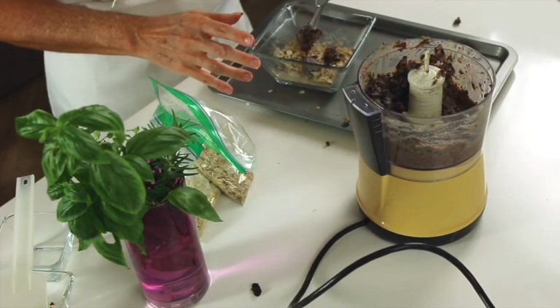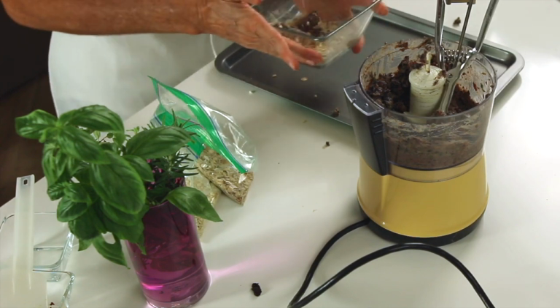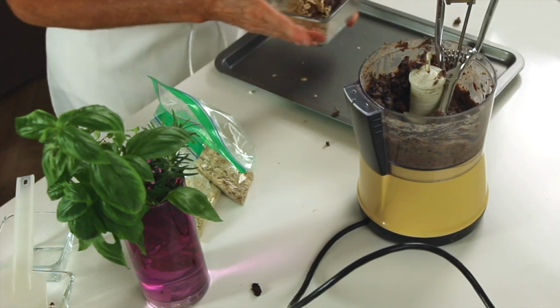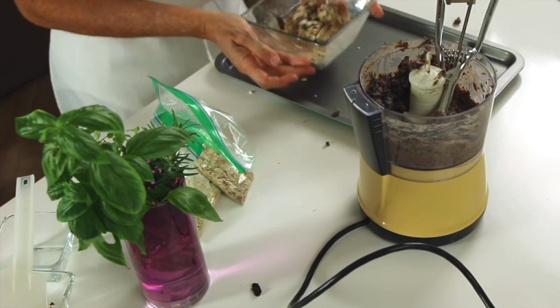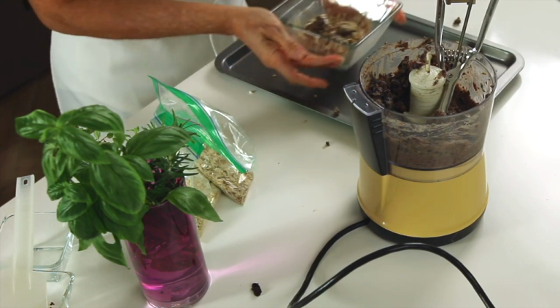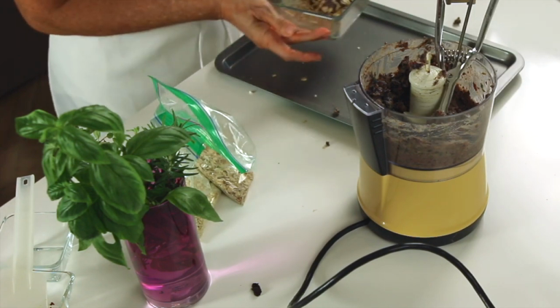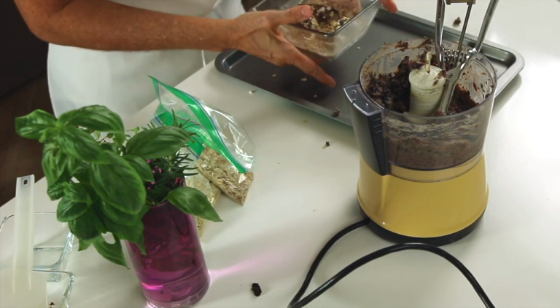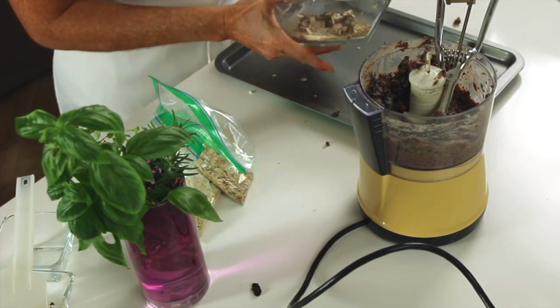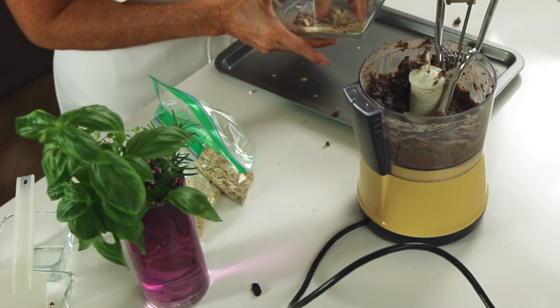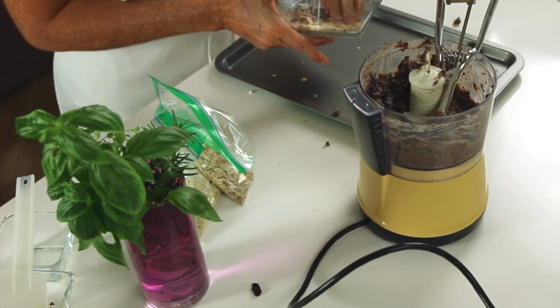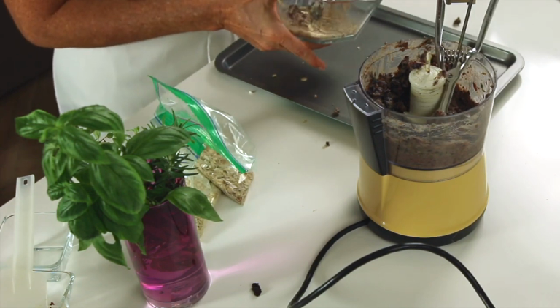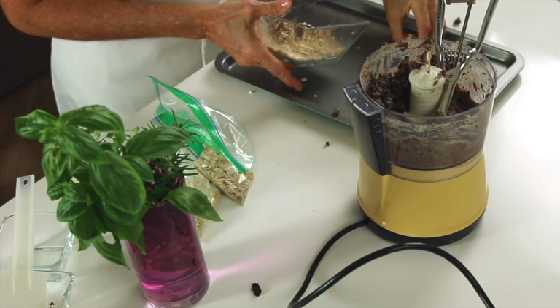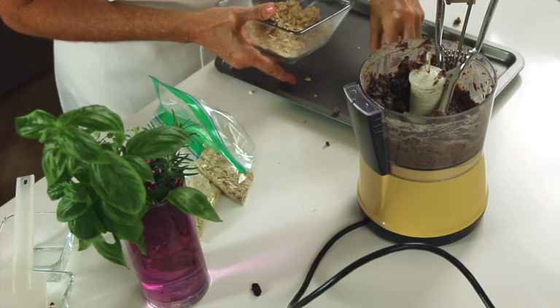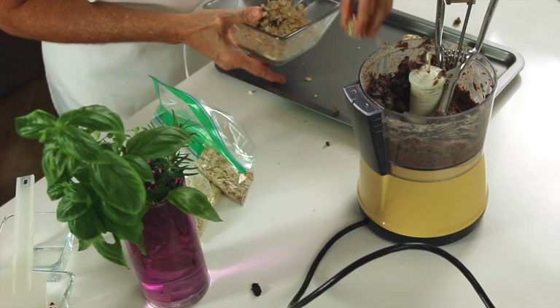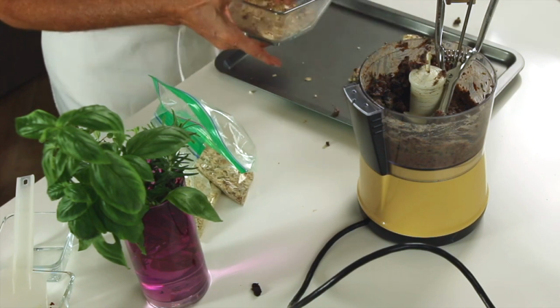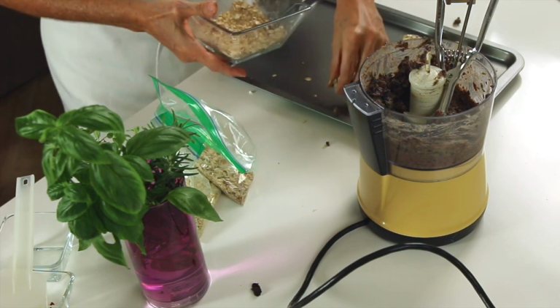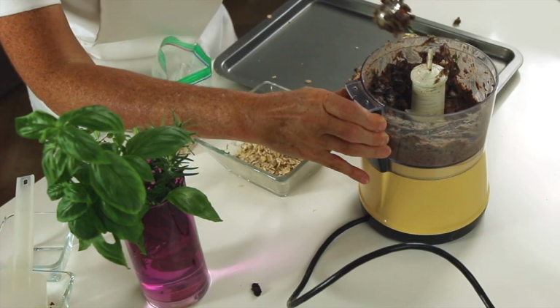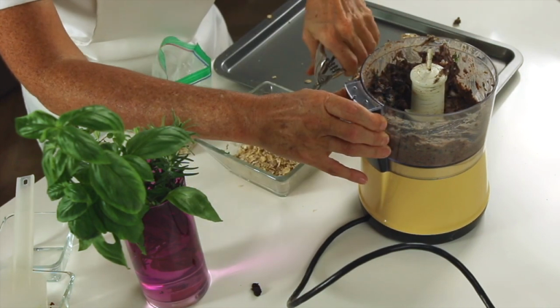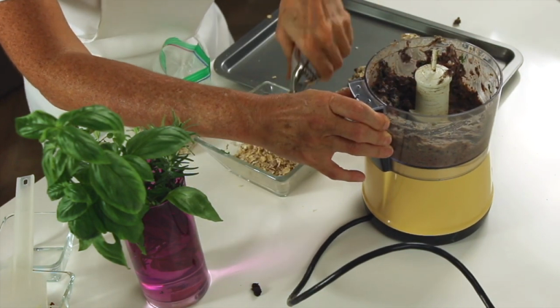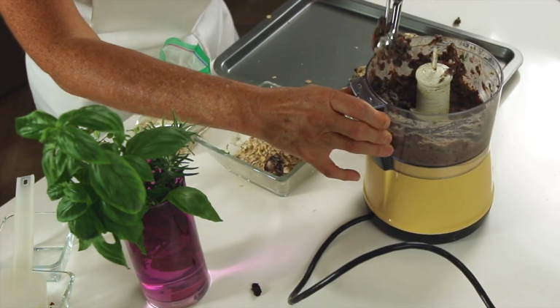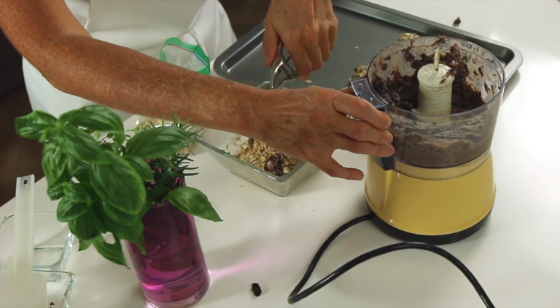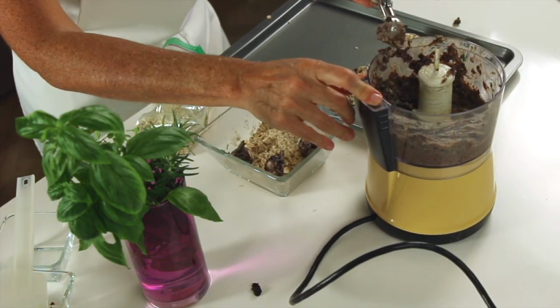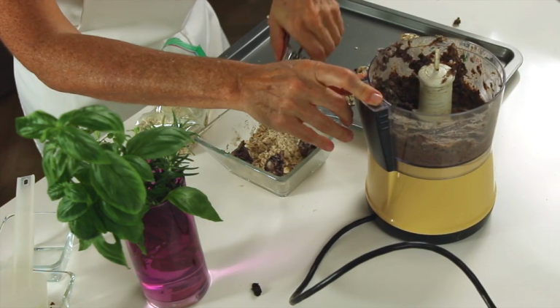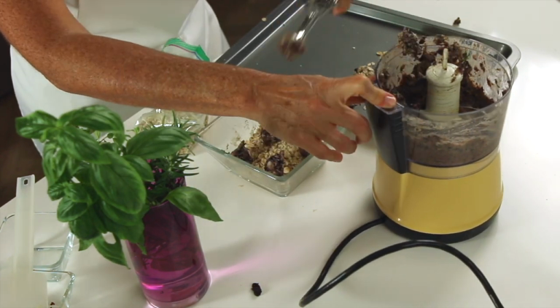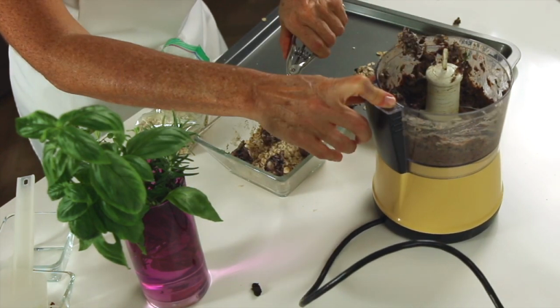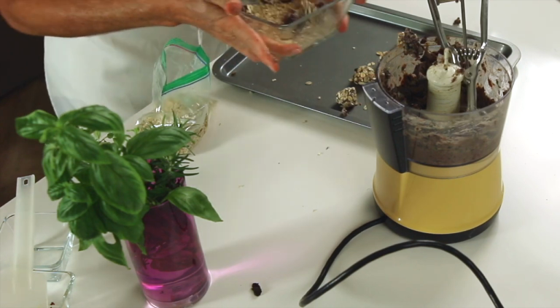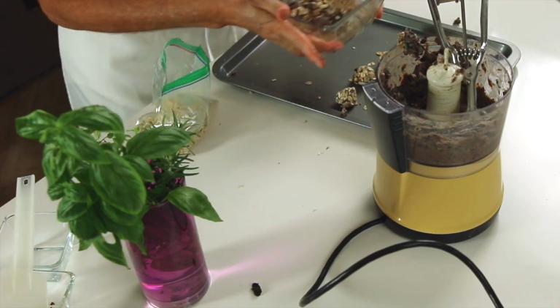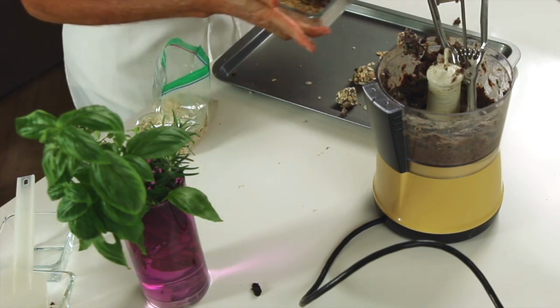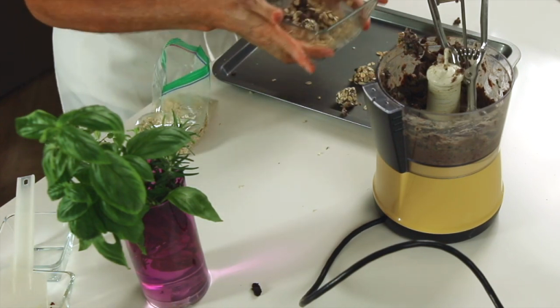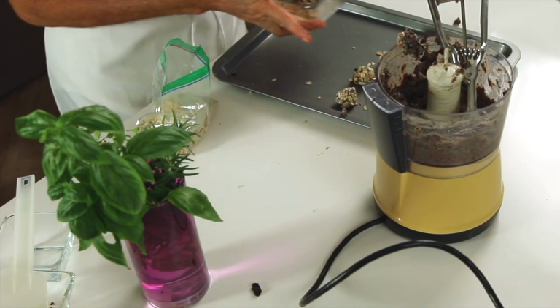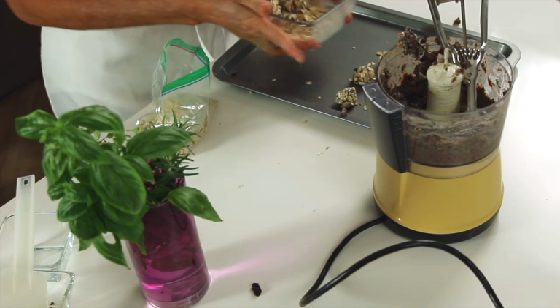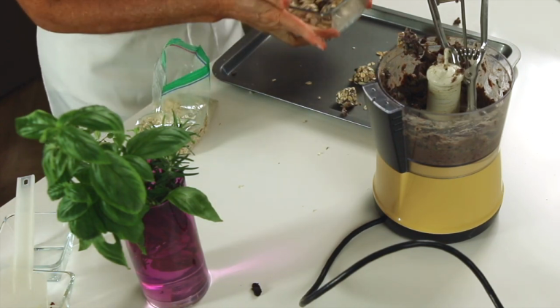Create little balls. I have a tiny ice cream scoop and then I put them right on top of the breading, swirl them a little bit, and we have the balls already perfectly breaded.